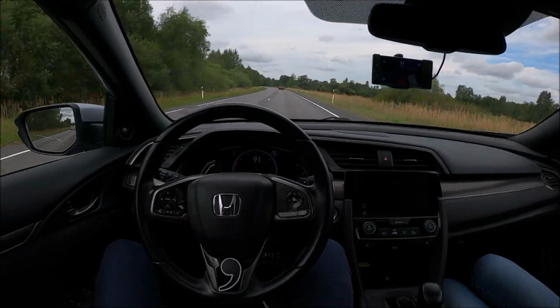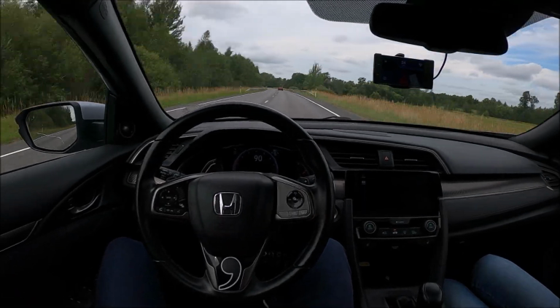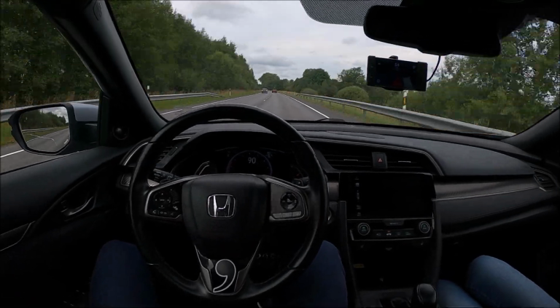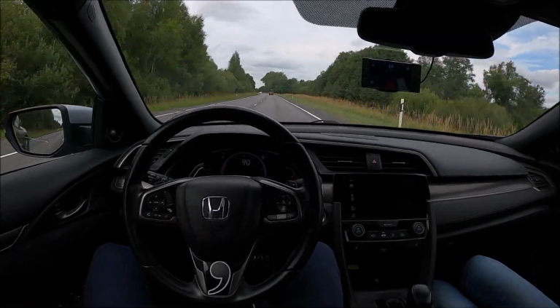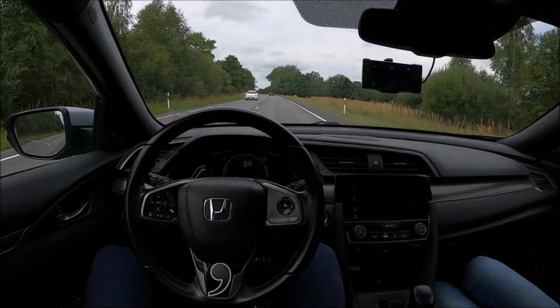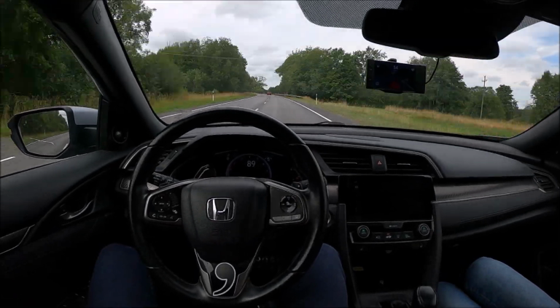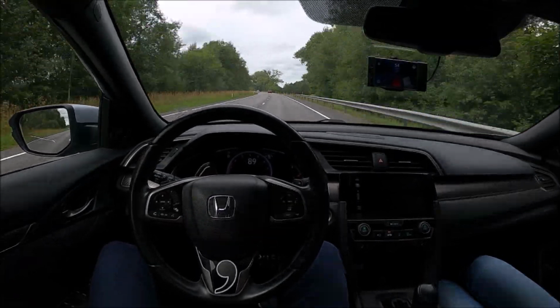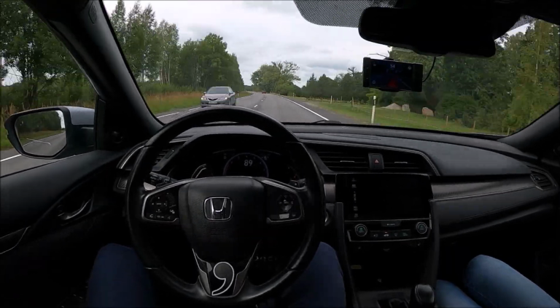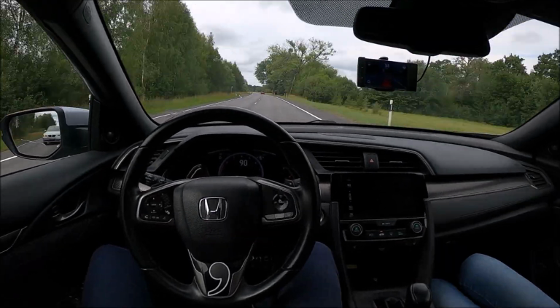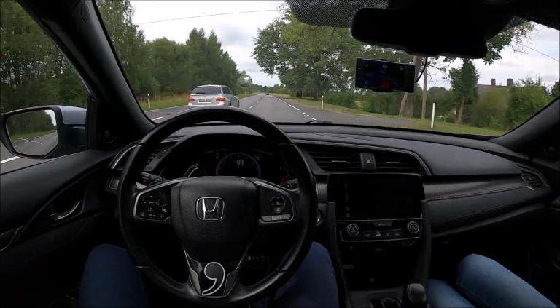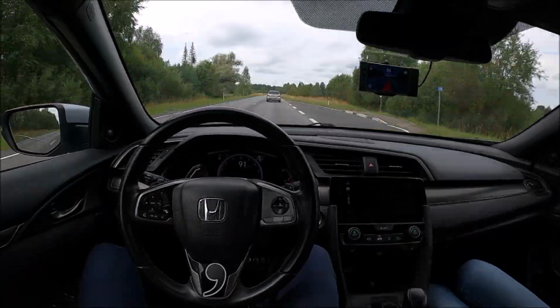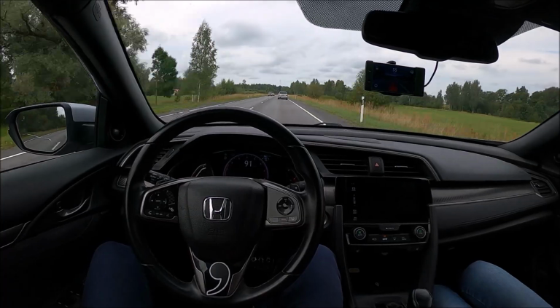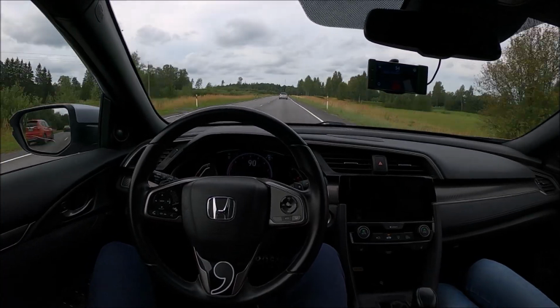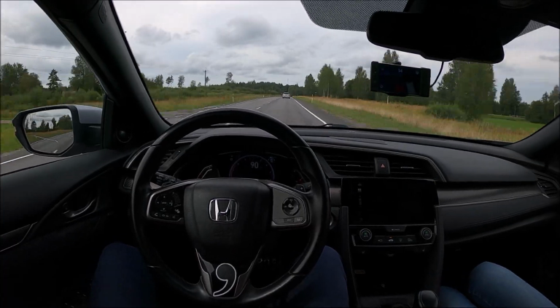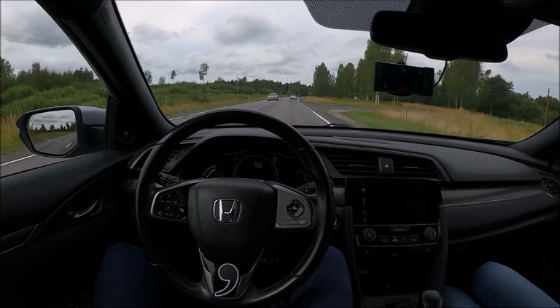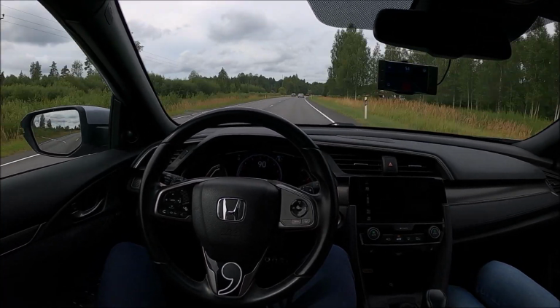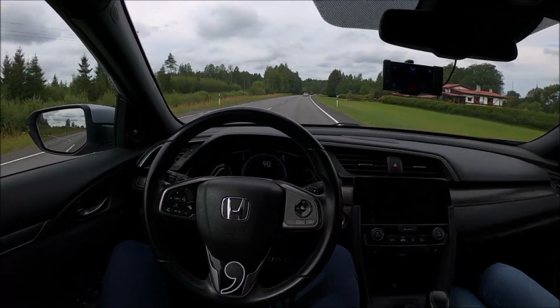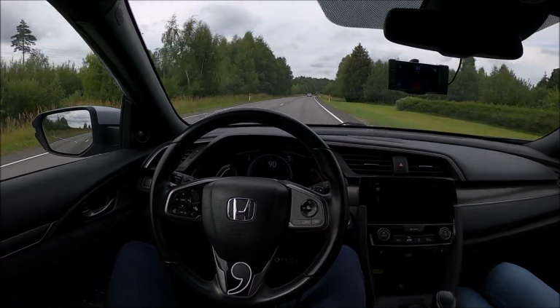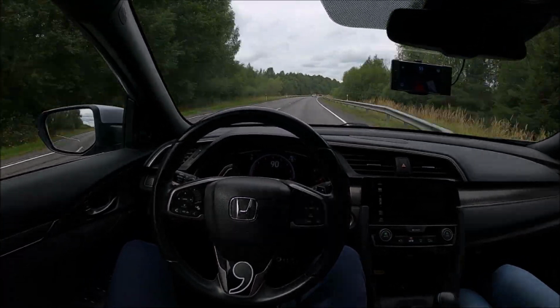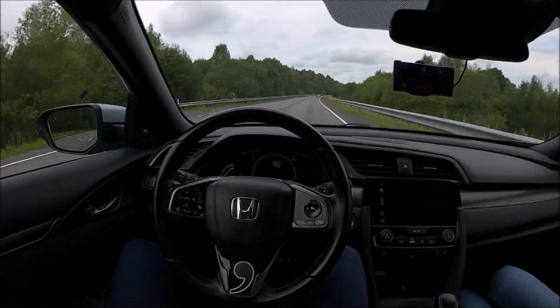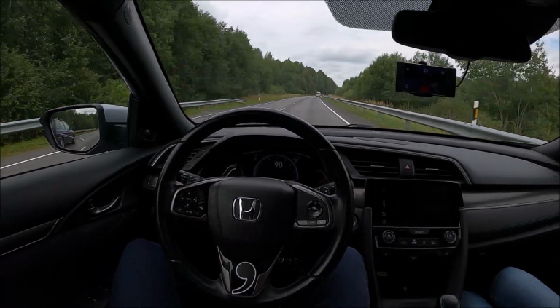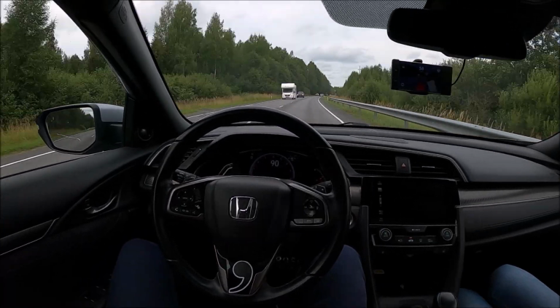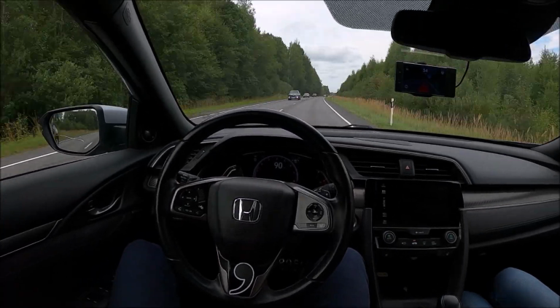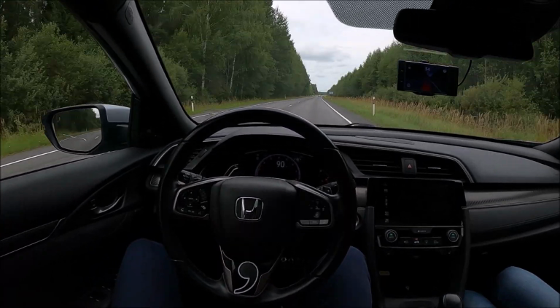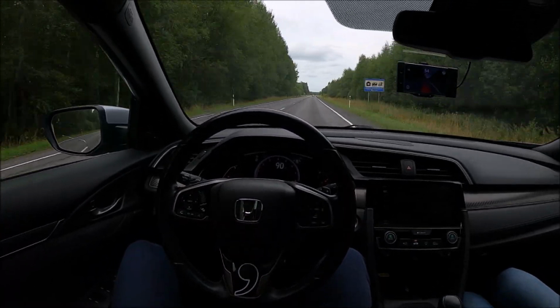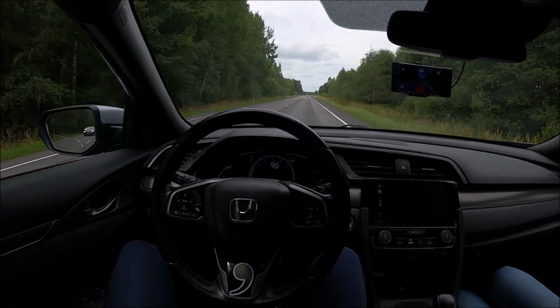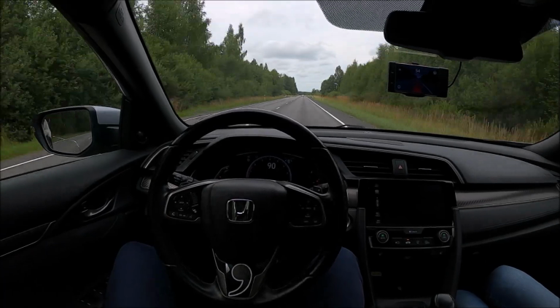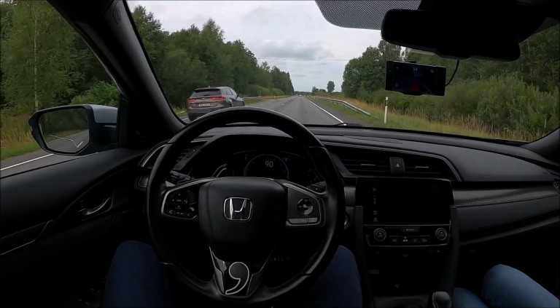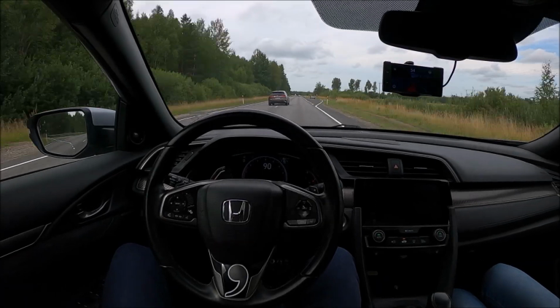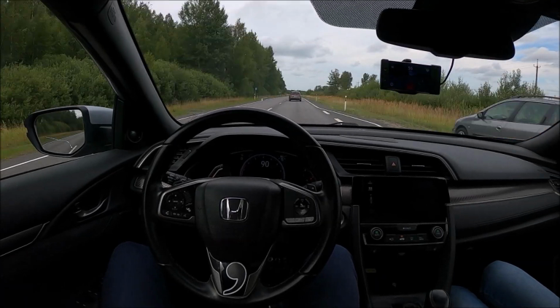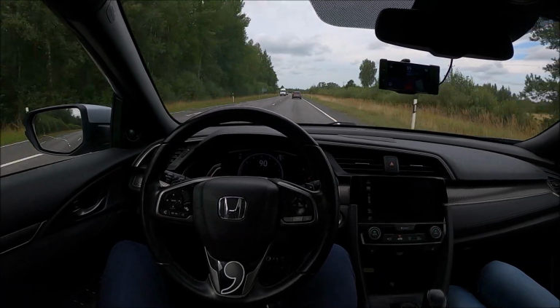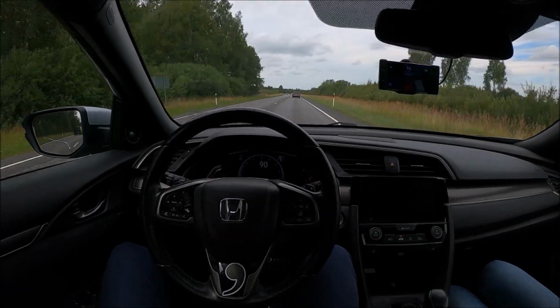I've been testing OpenPilot for over a year now, and I've used it on various road conditions. There are definitely some limits to the device, and harsh weather conditions can certainly affect your driving experience.